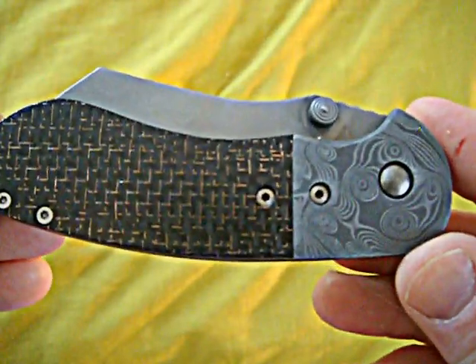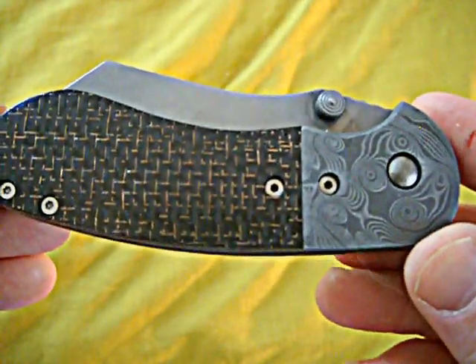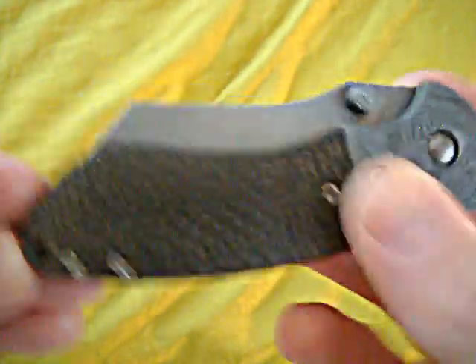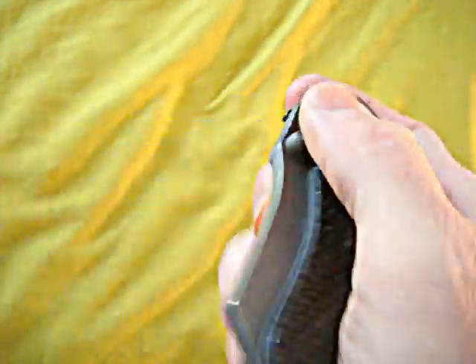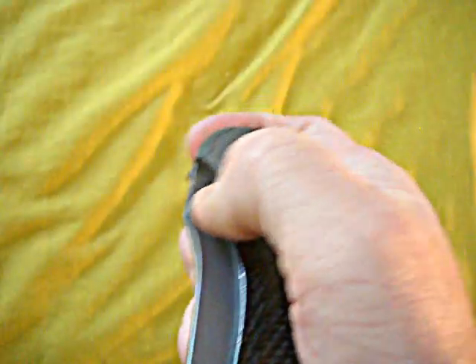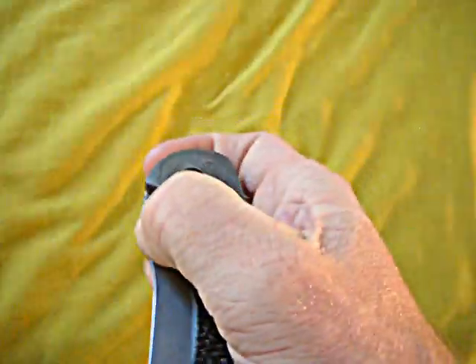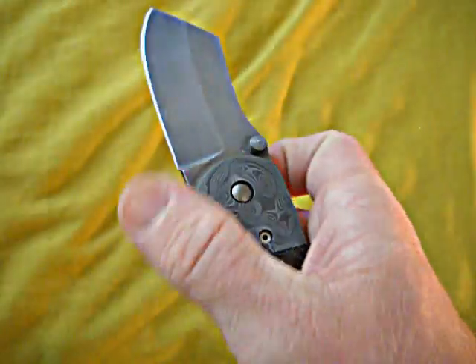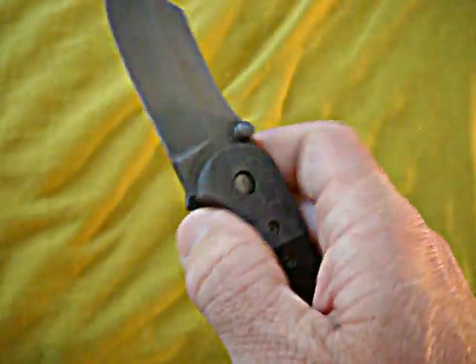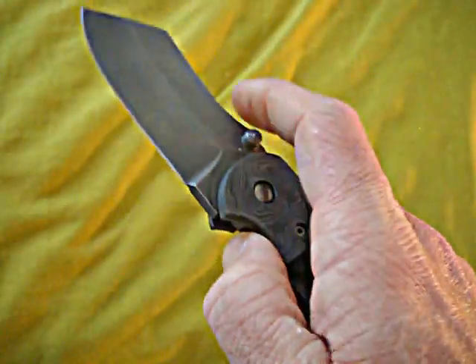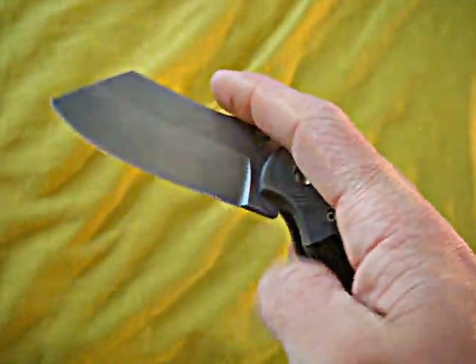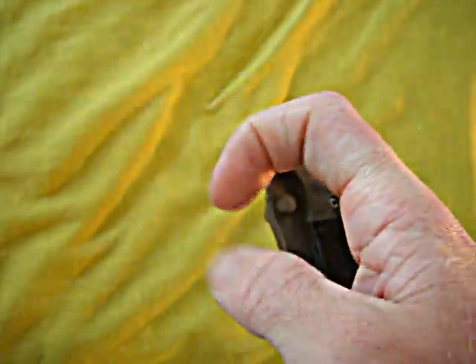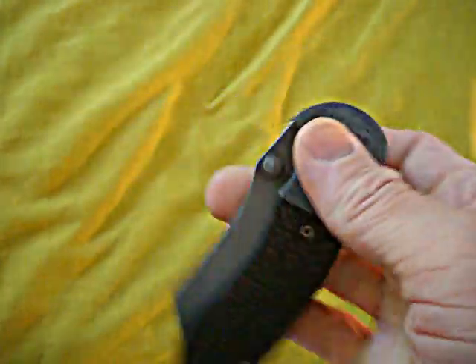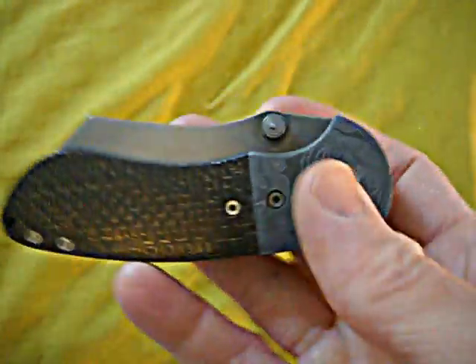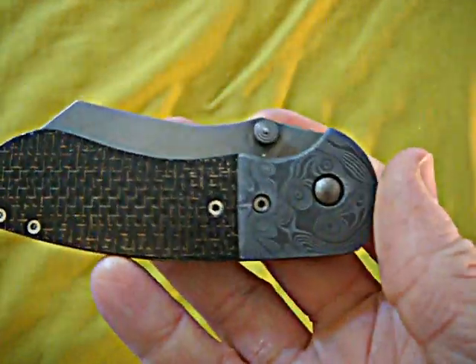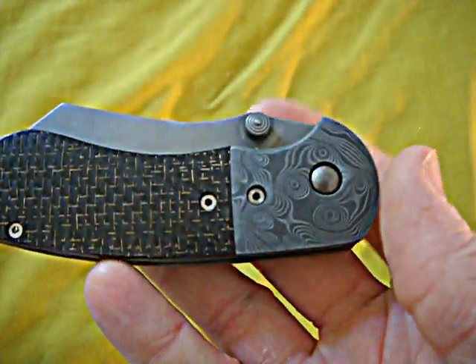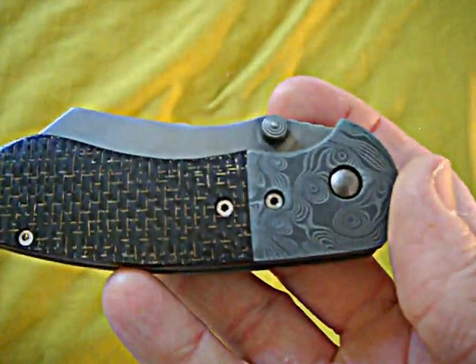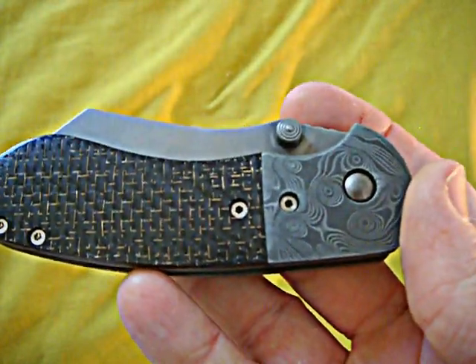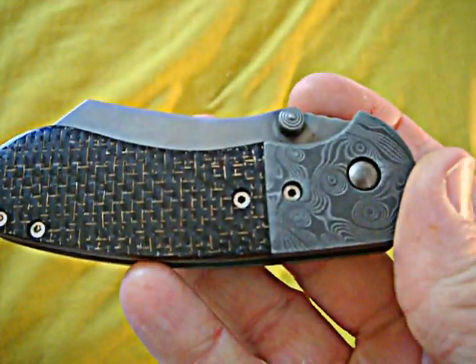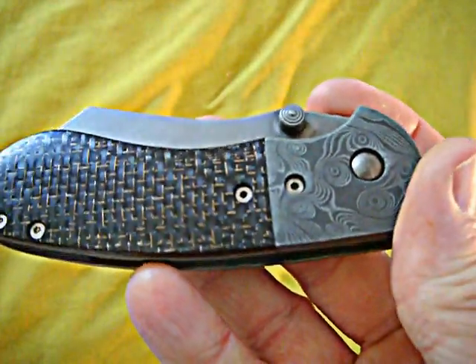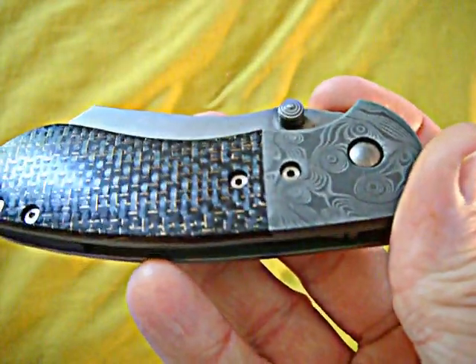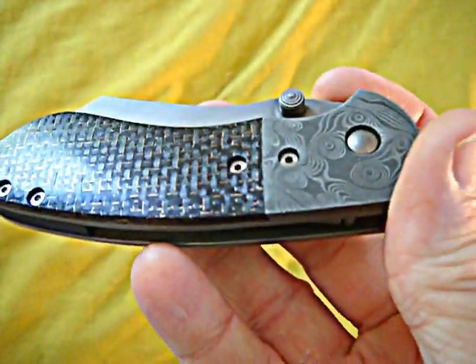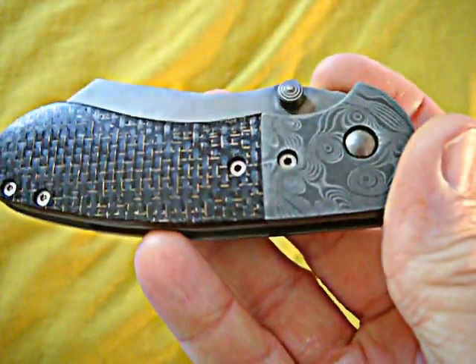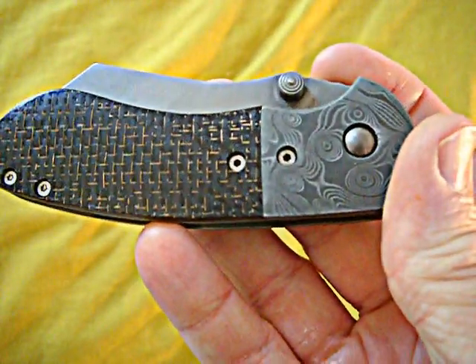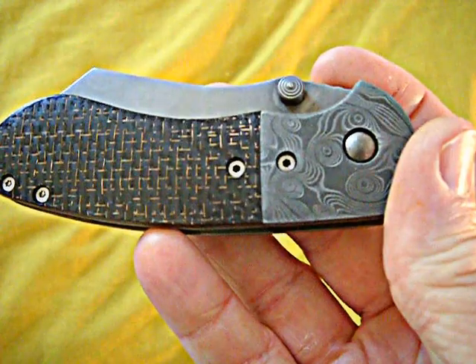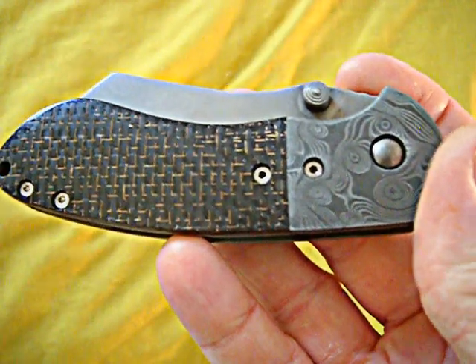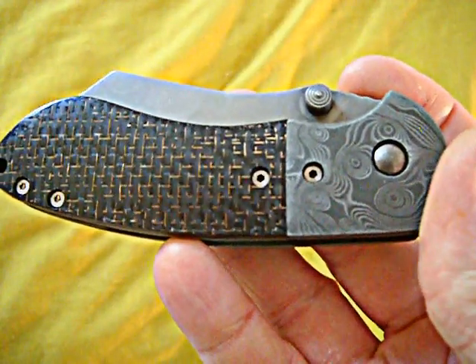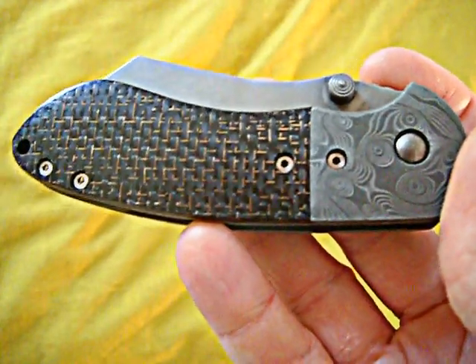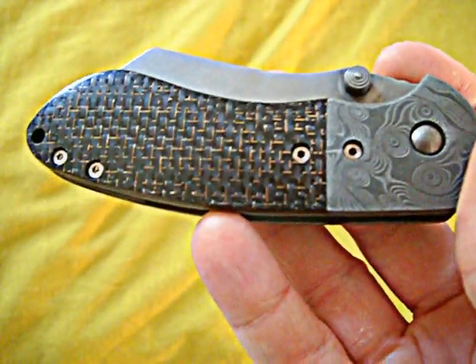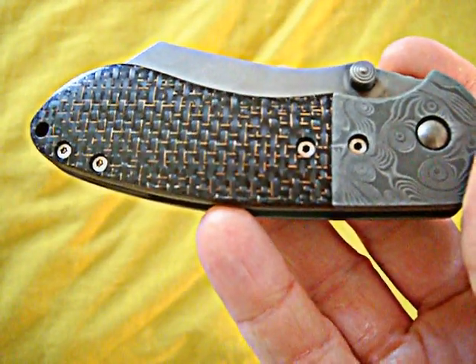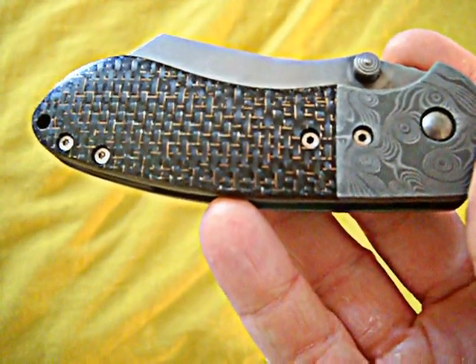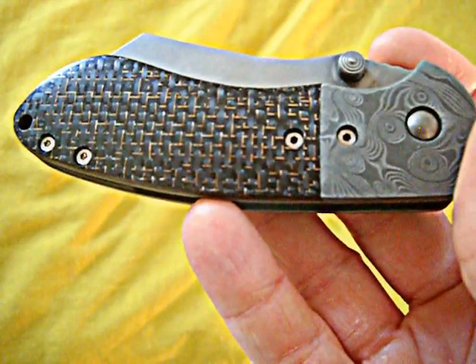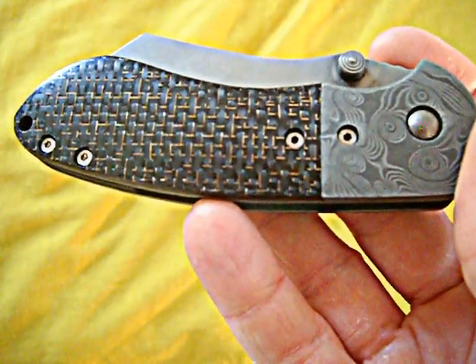Love this knife, absolutely love this knife. All right guys, take care now — be safe and stay sharp.